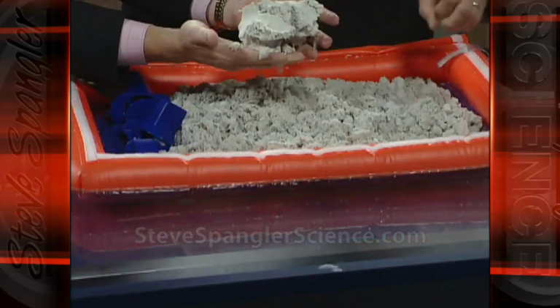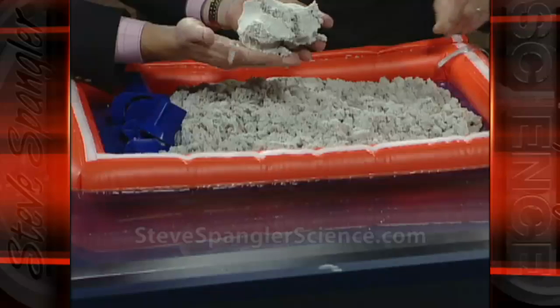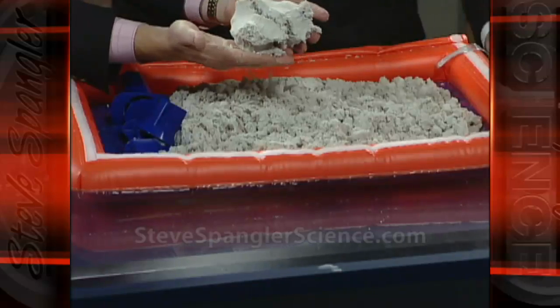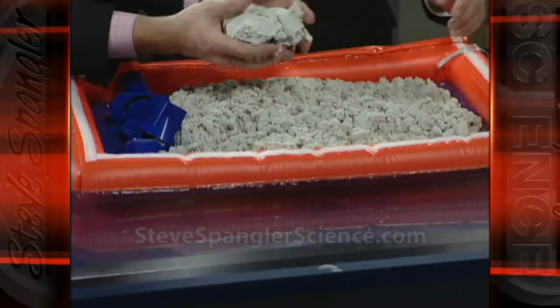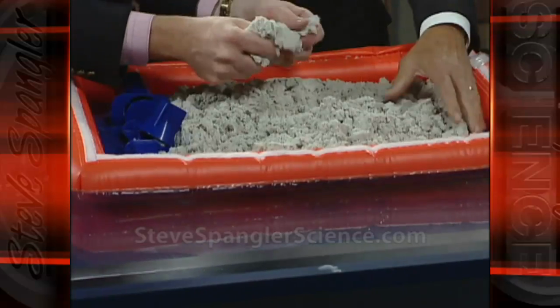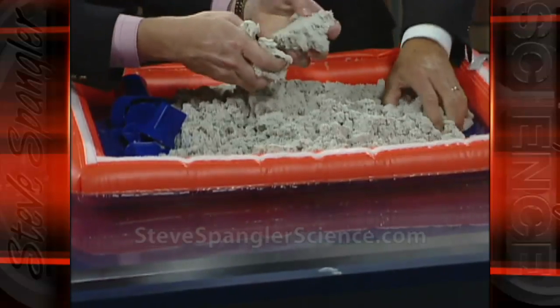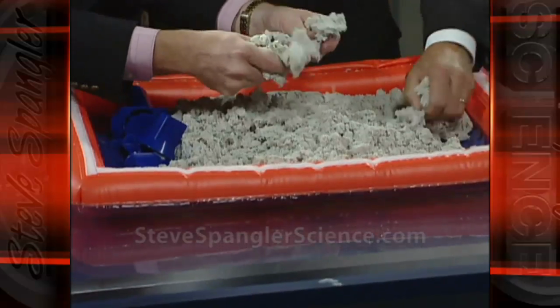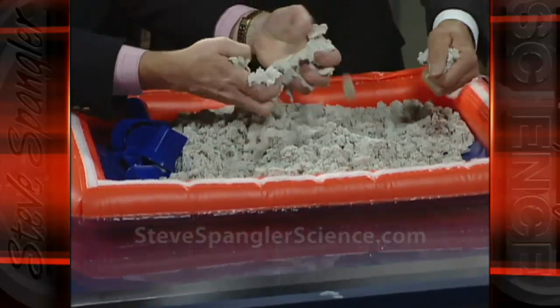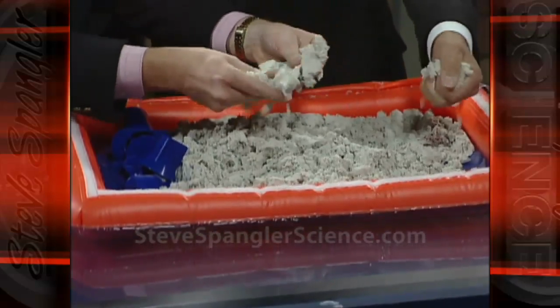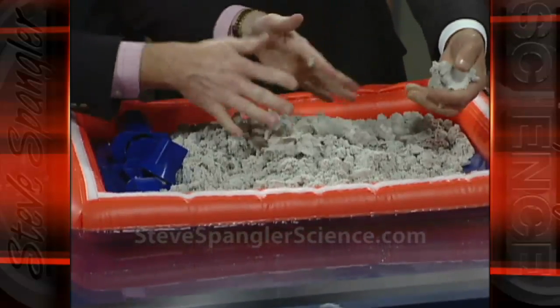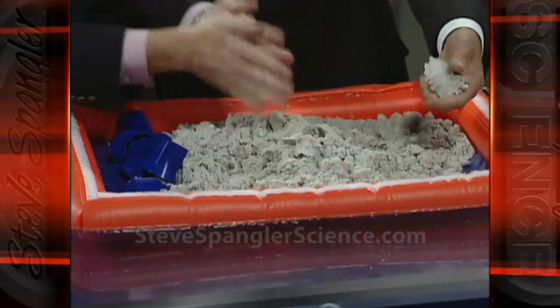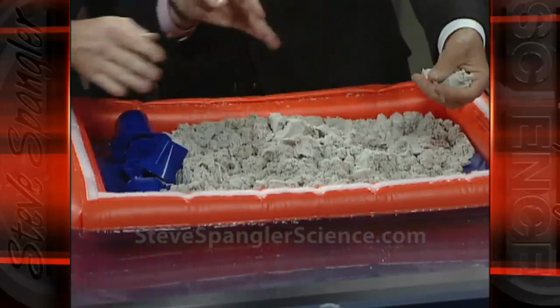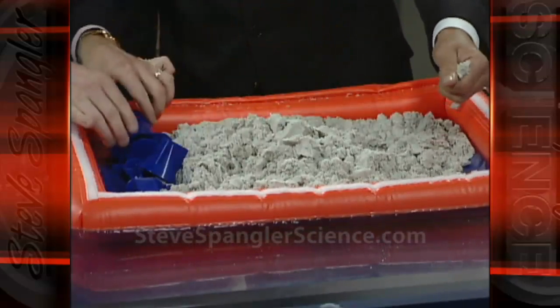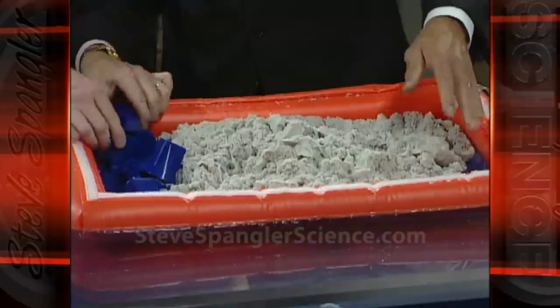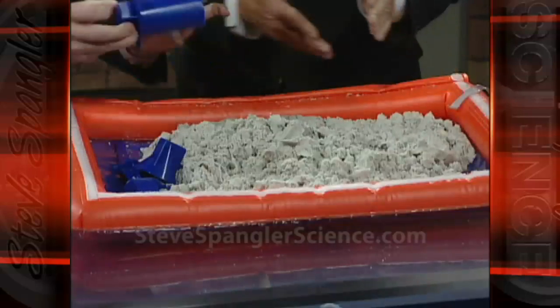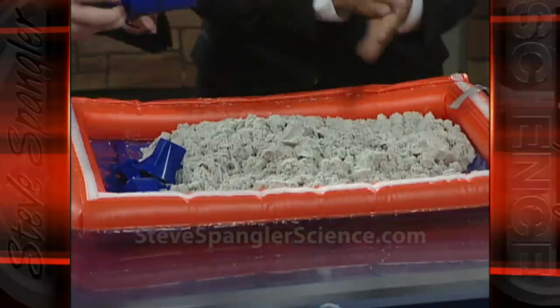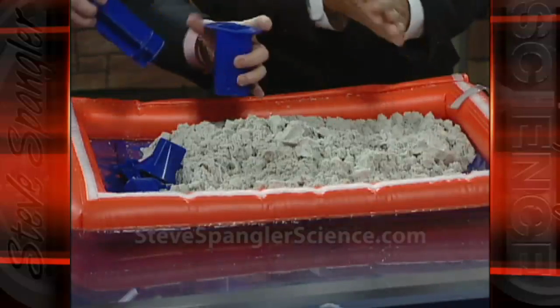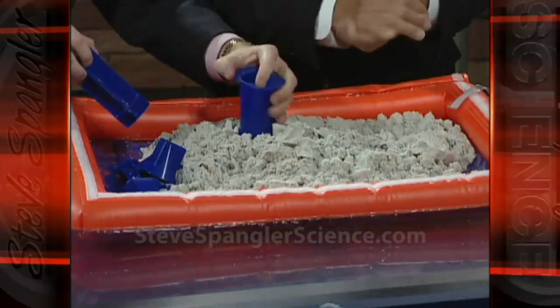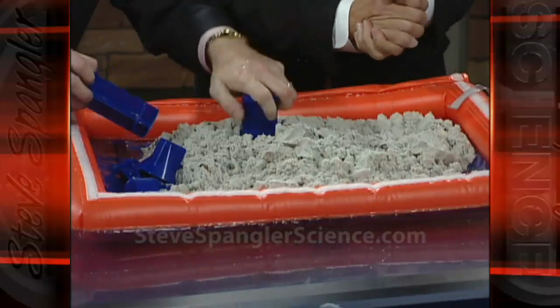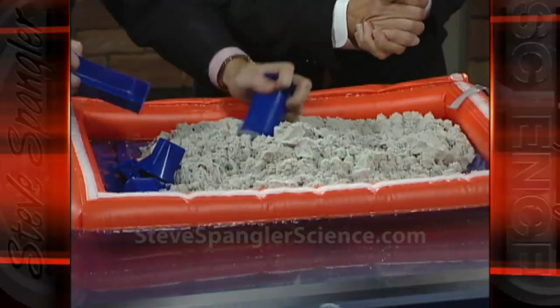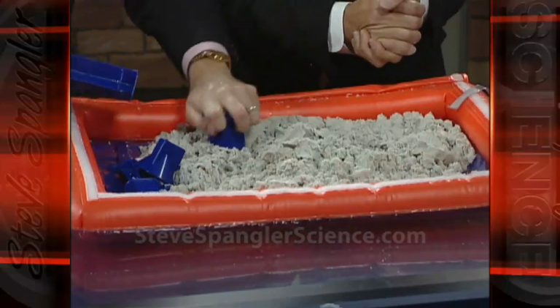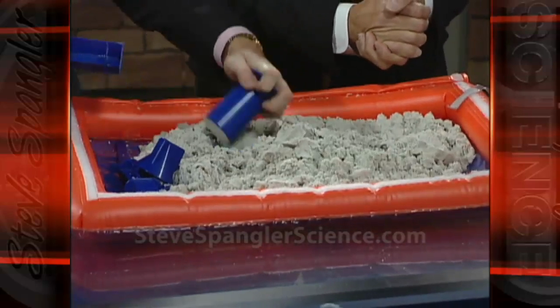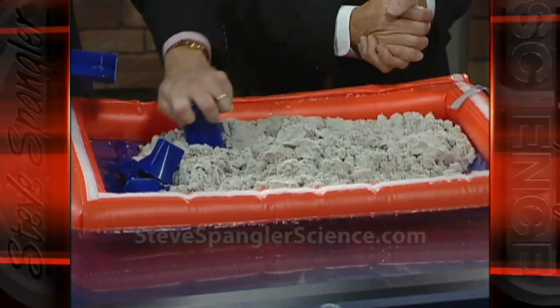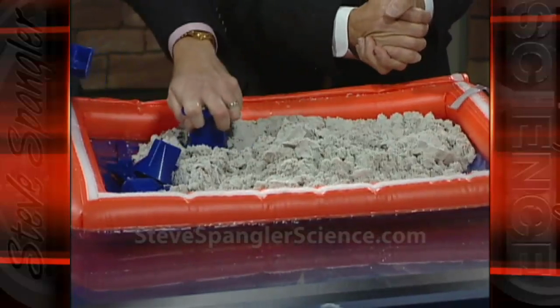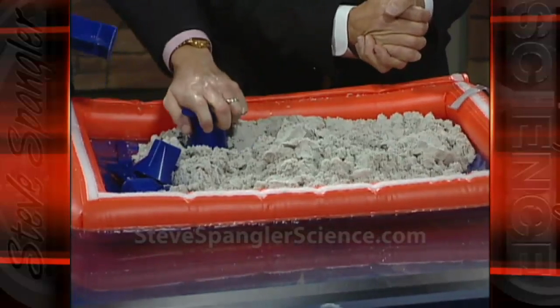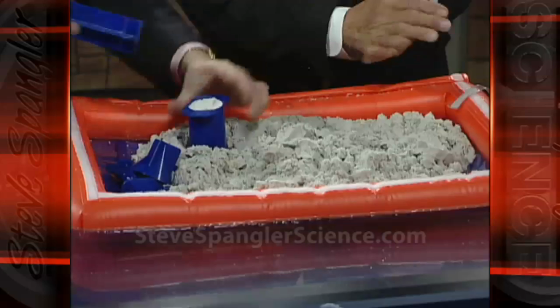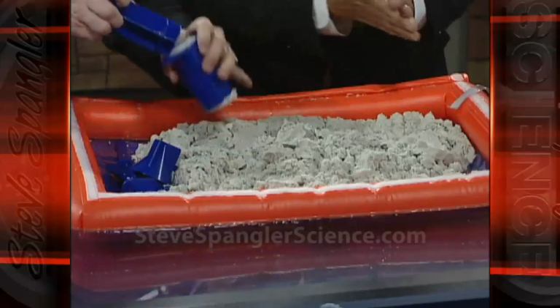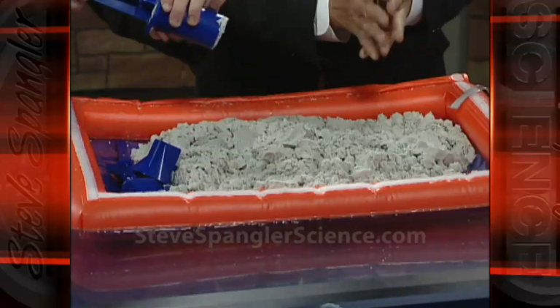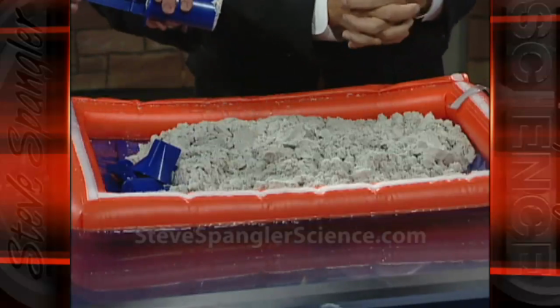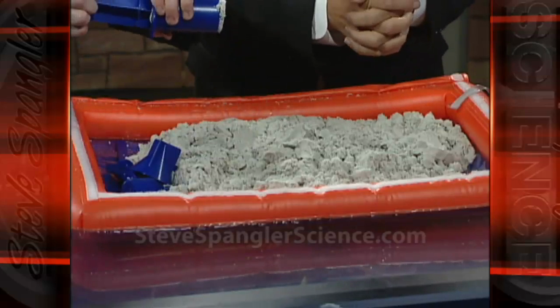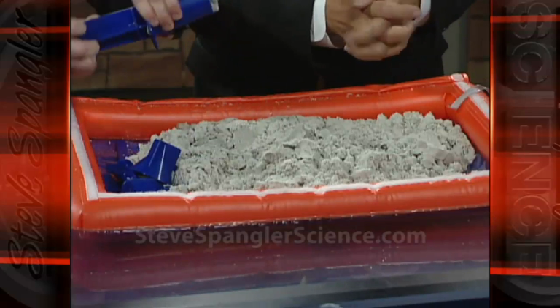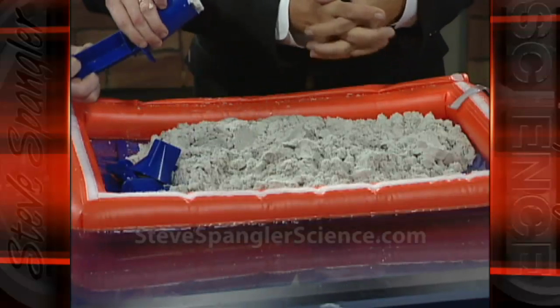So if you squeeze it, look at how it's like a solid. And now when you squeeze it — but watch this. This is the coolest part. You can take this container like this and just kind of pack it down, so it becomes almost like a solid, and now you push it through and watch what happens.